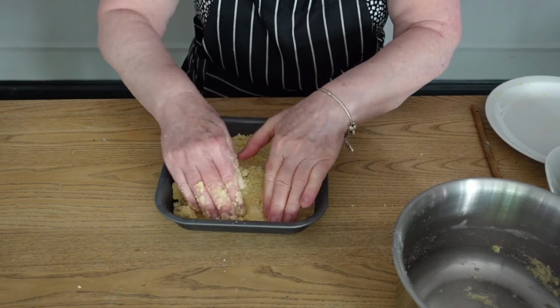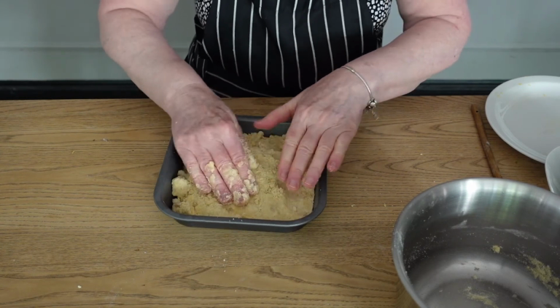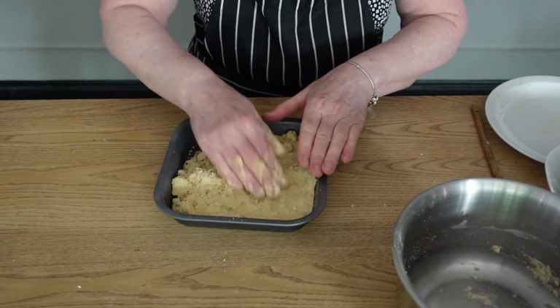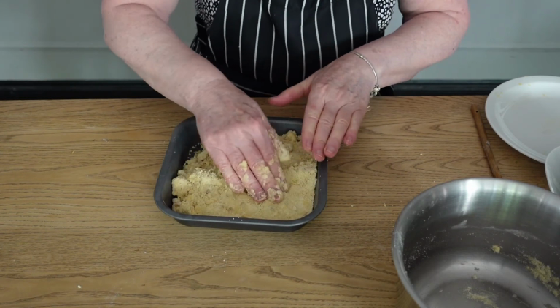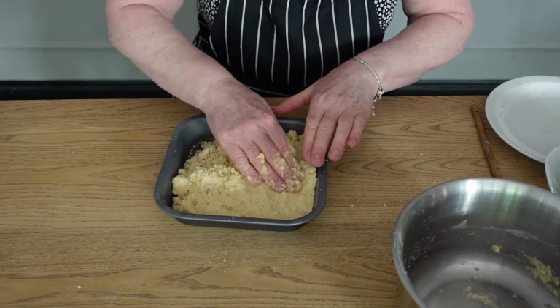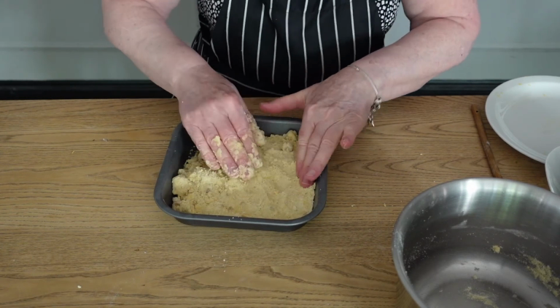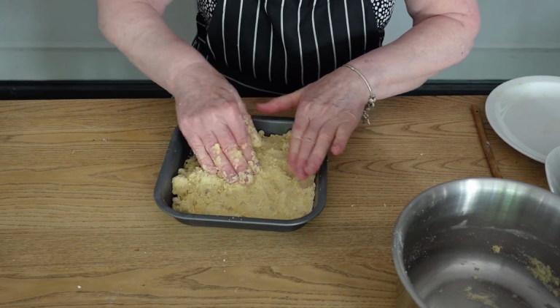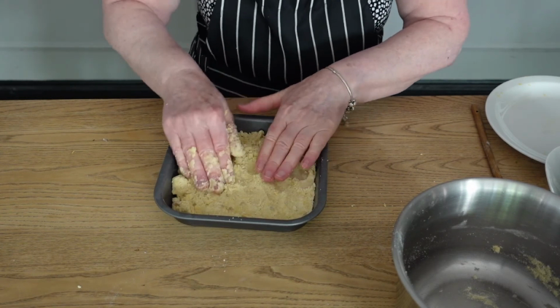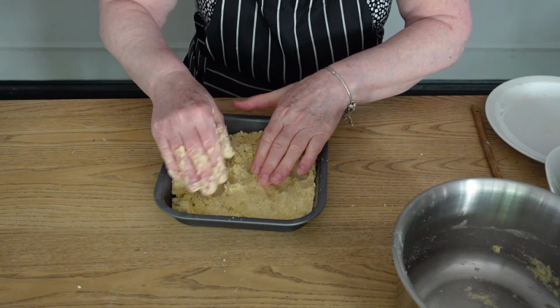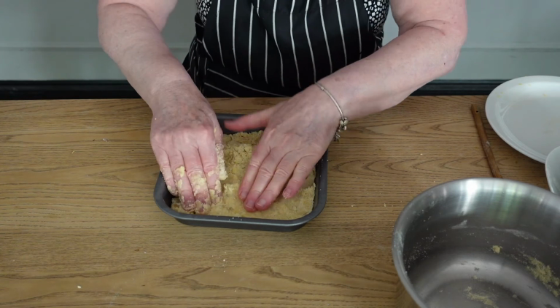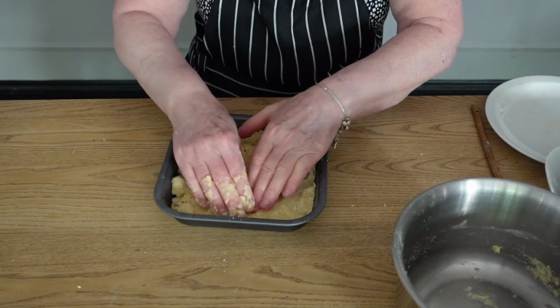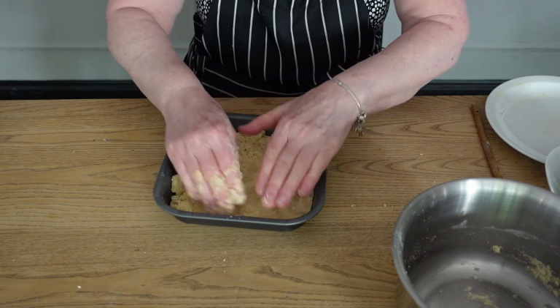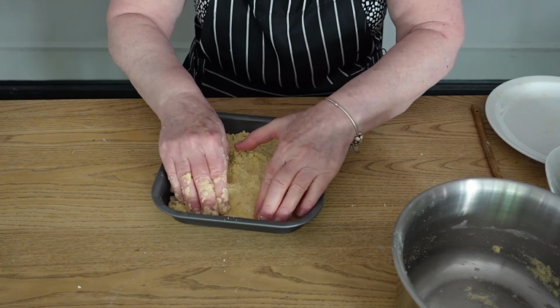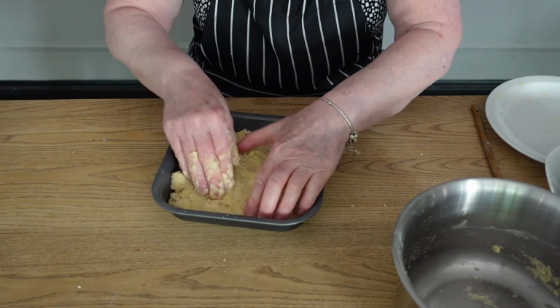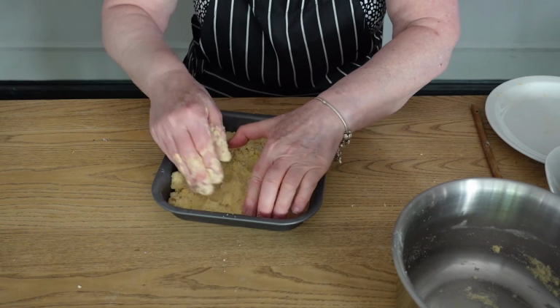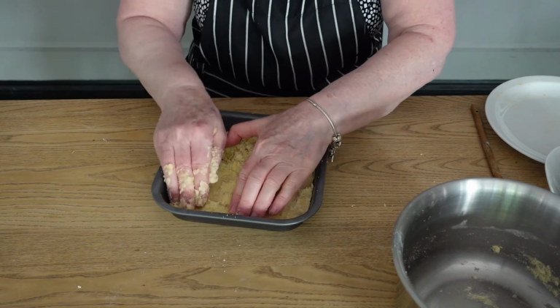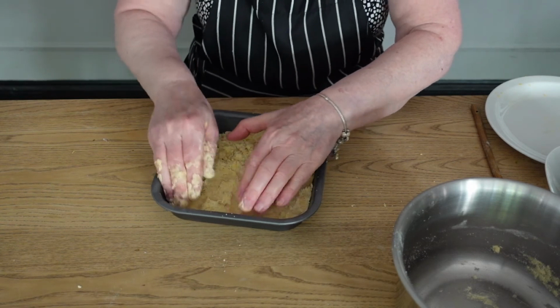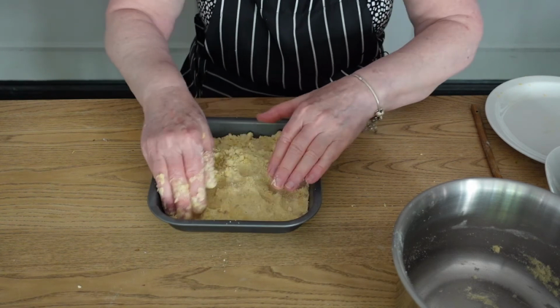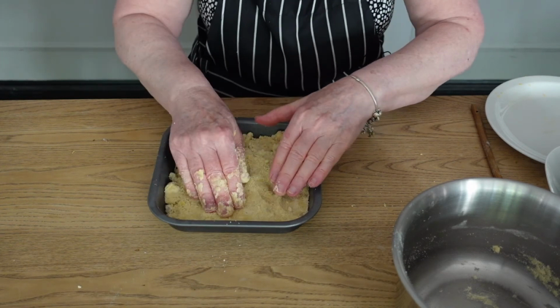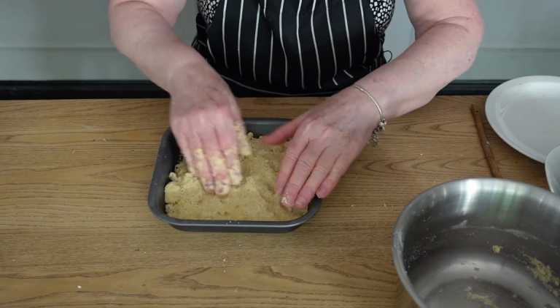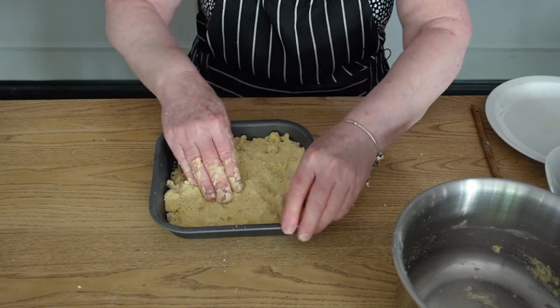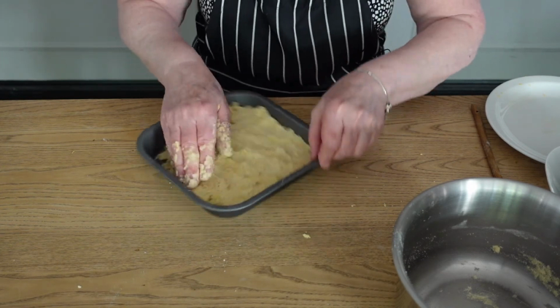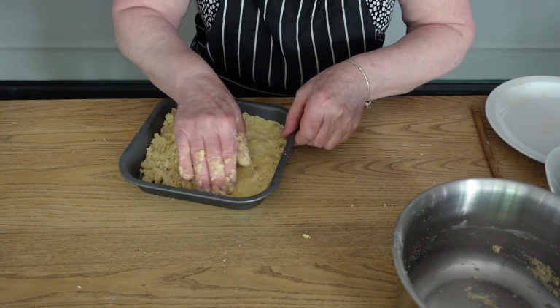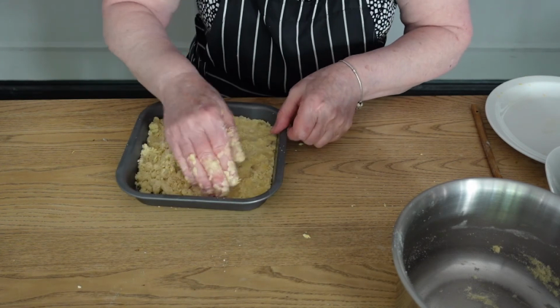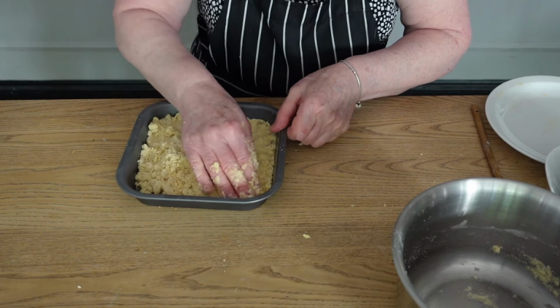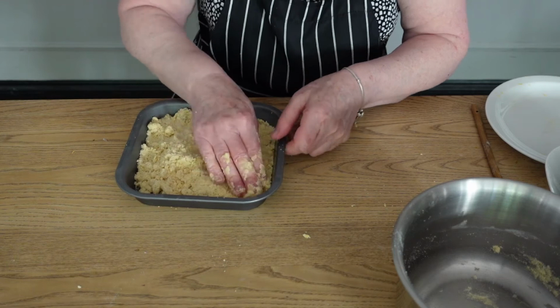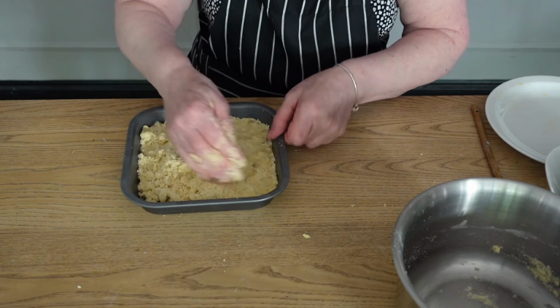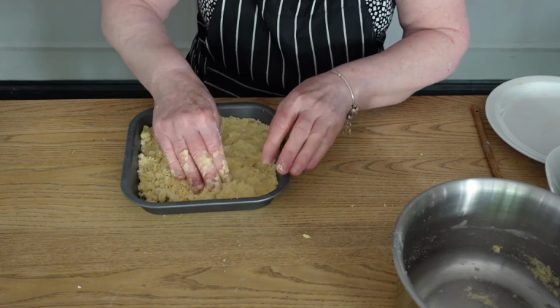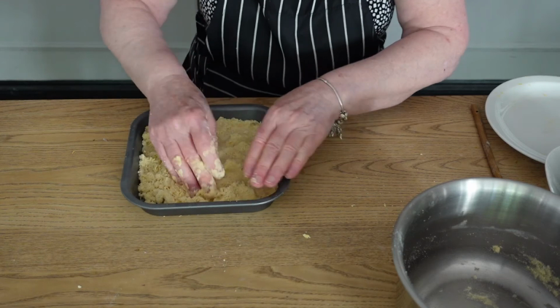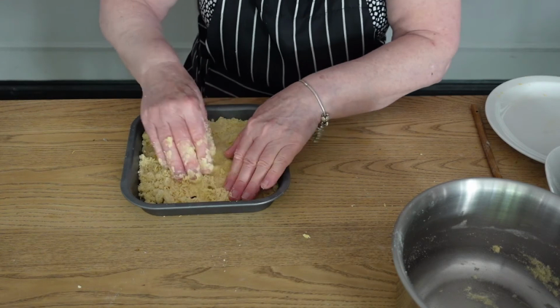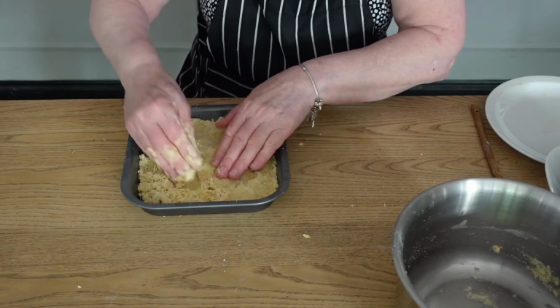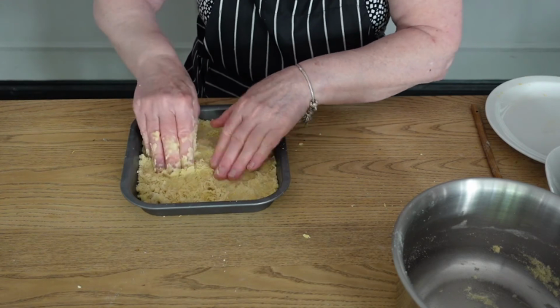Press it all down and we're going to cook this for about 40 minutes, so it's going to be long and slow.